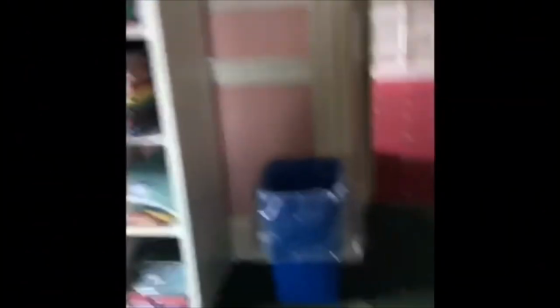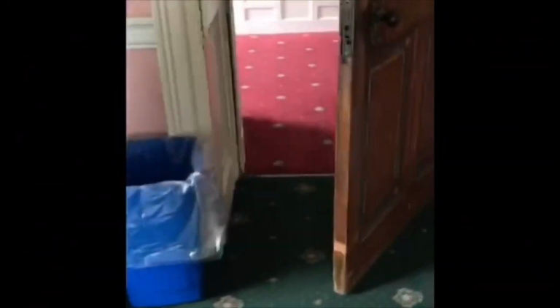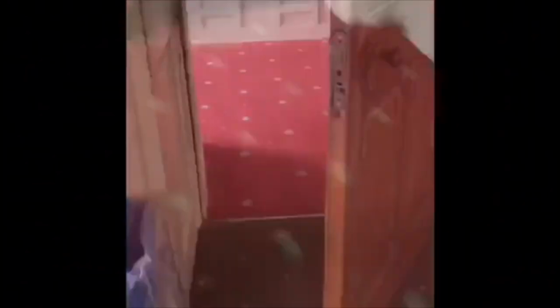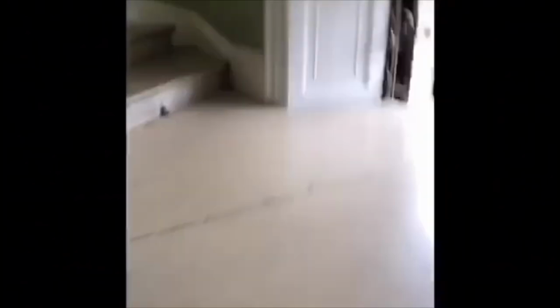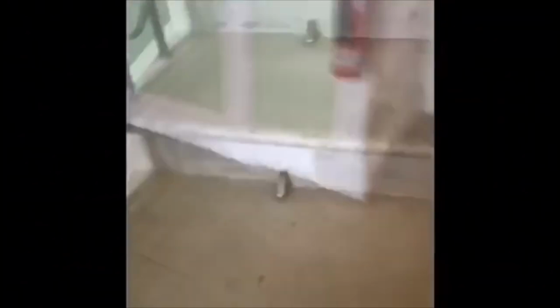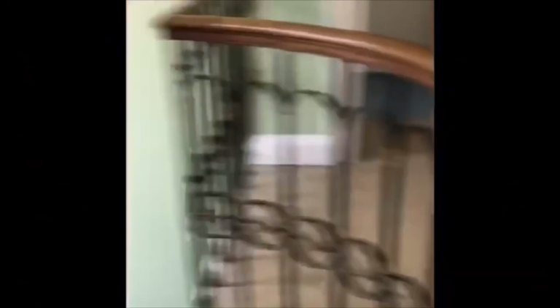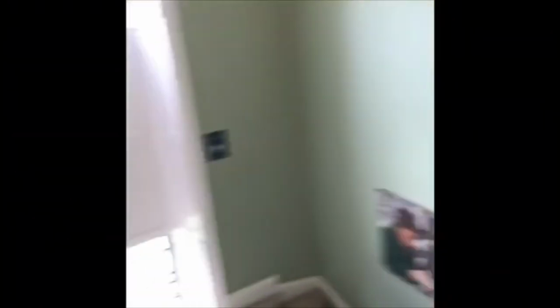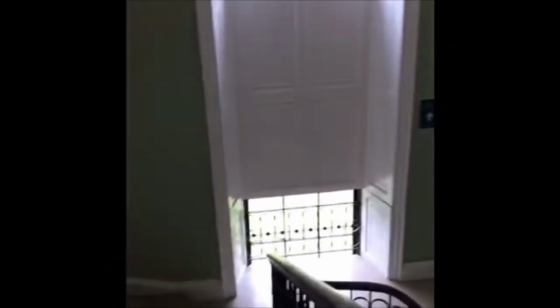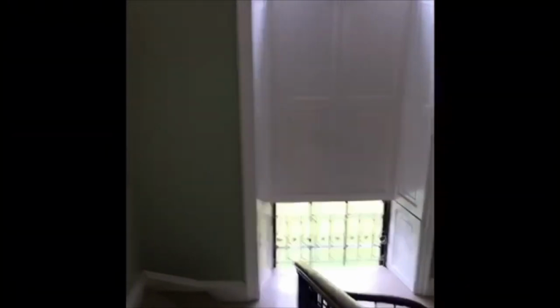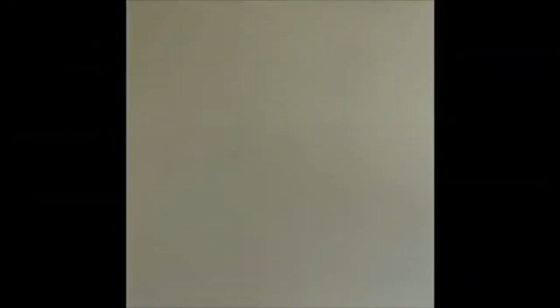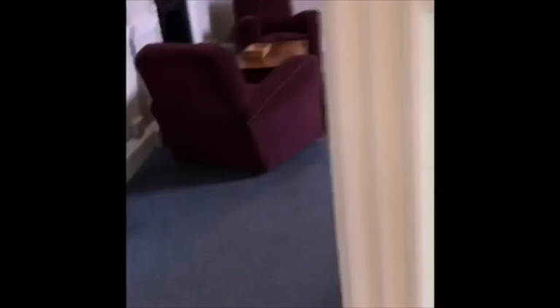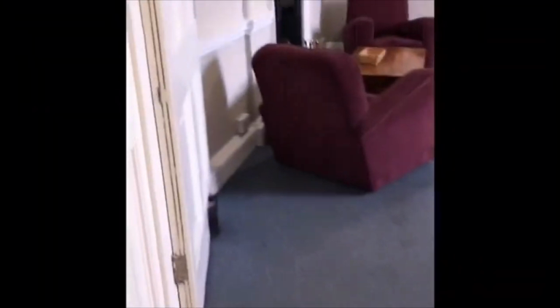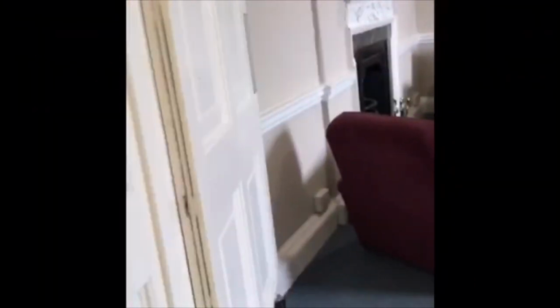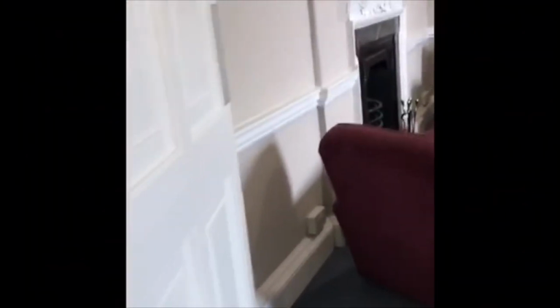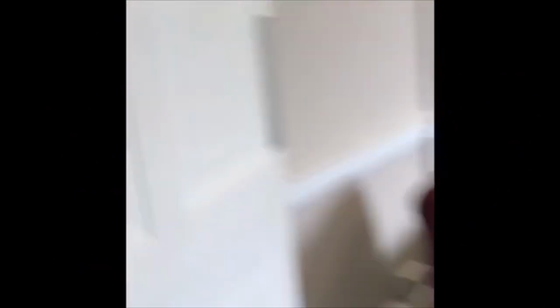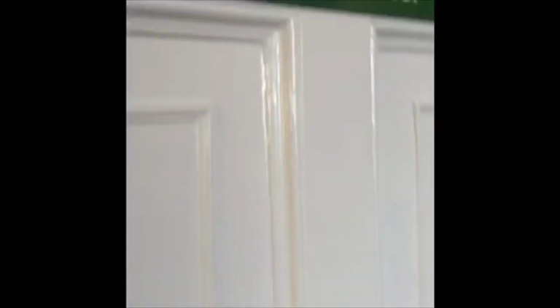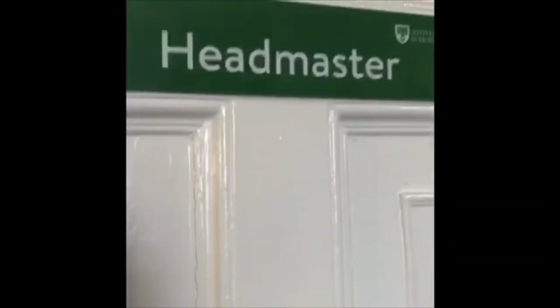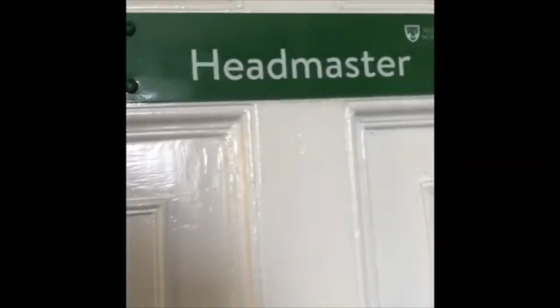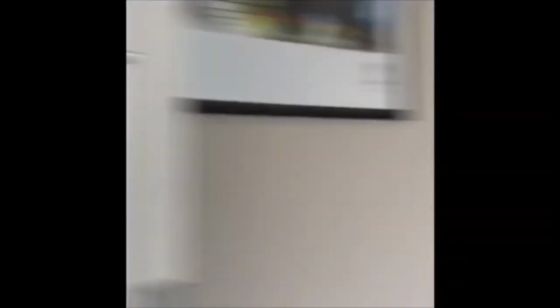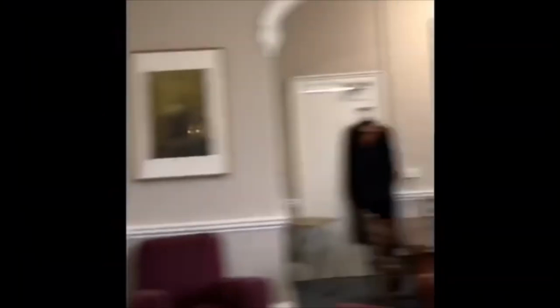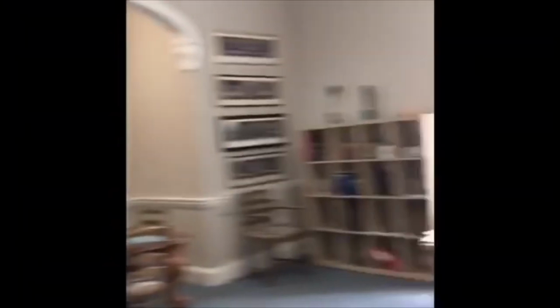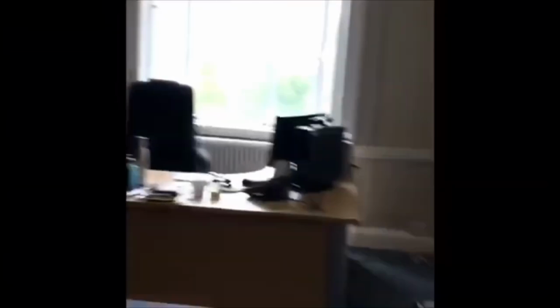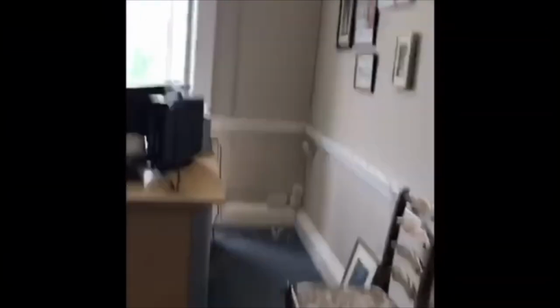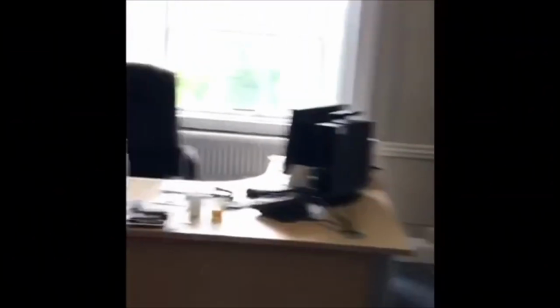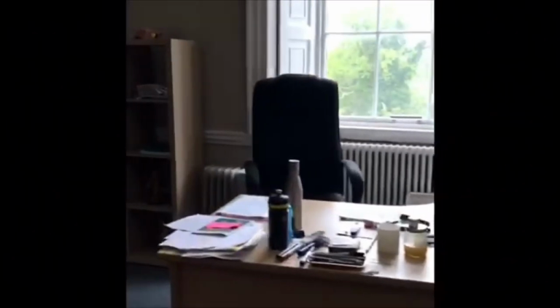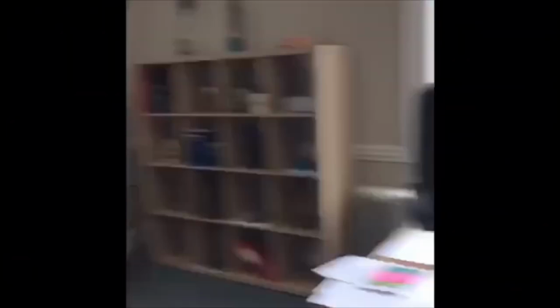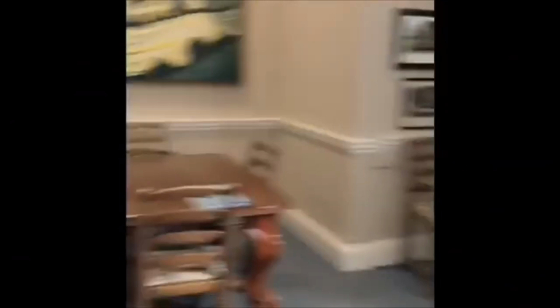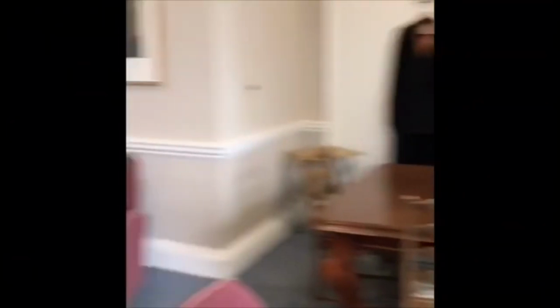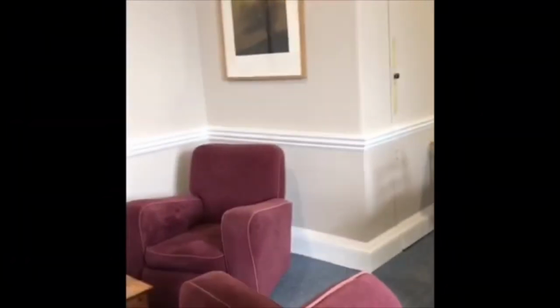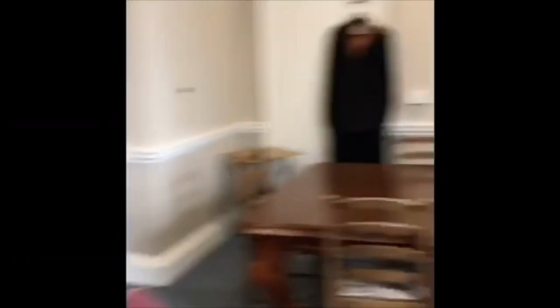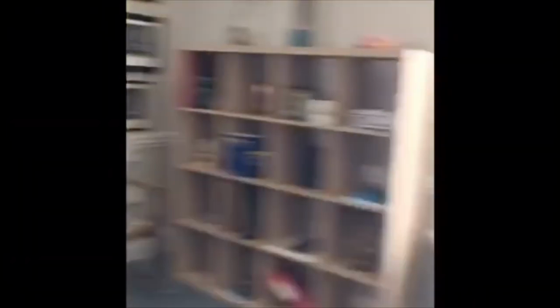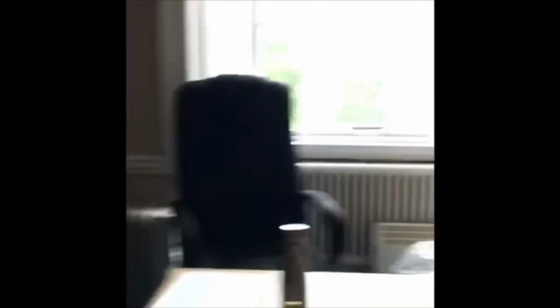Alright, now let's go upstairs. Now that we're at the top of the stairs, in here it's the headmaster's office. This is my Dad's office in here. Pretty cool.